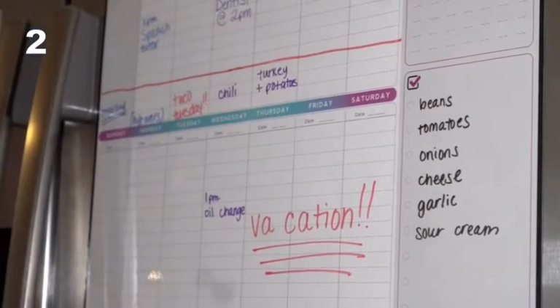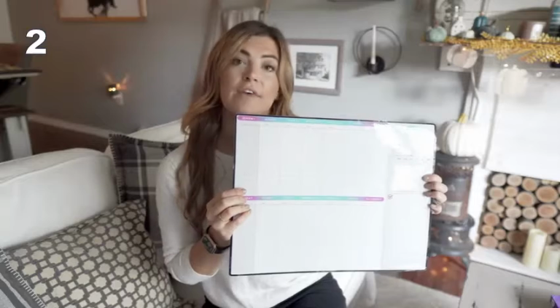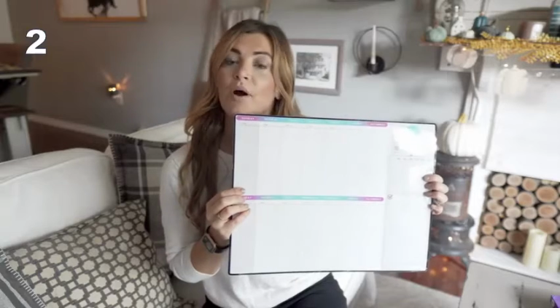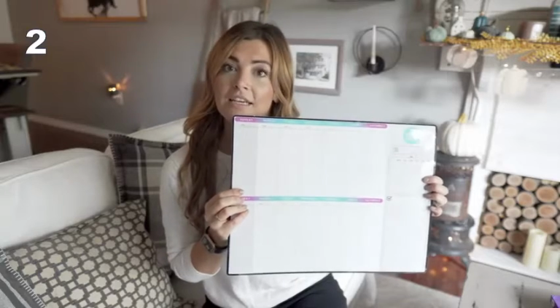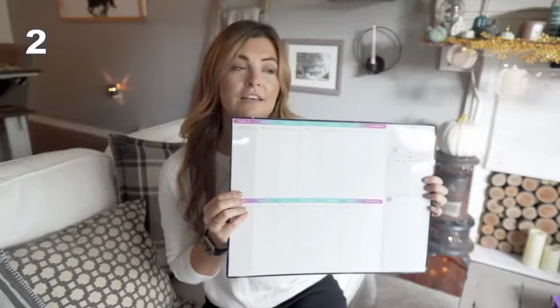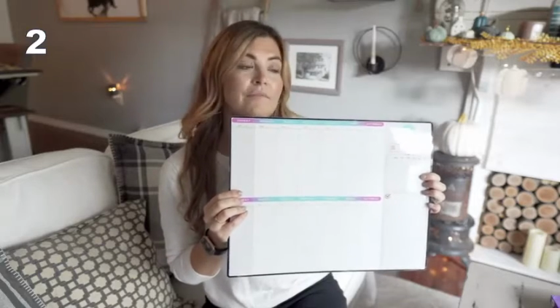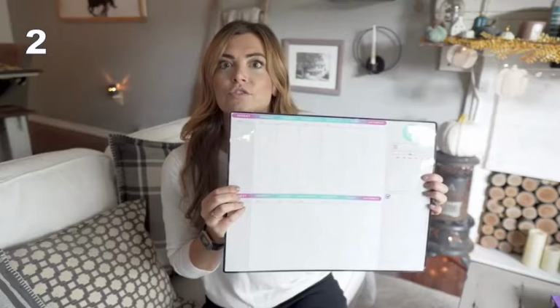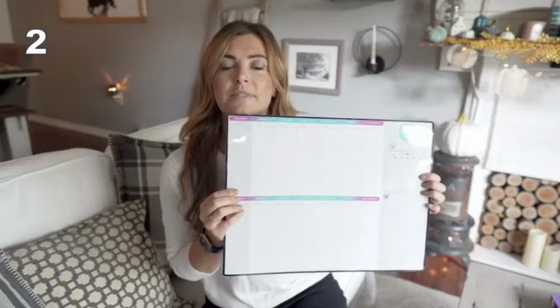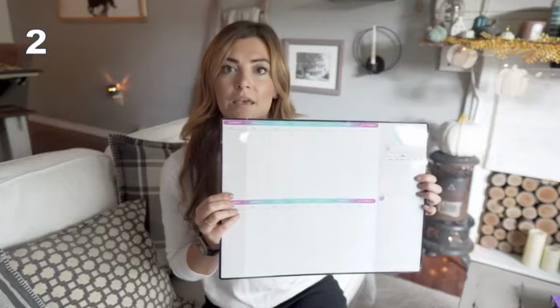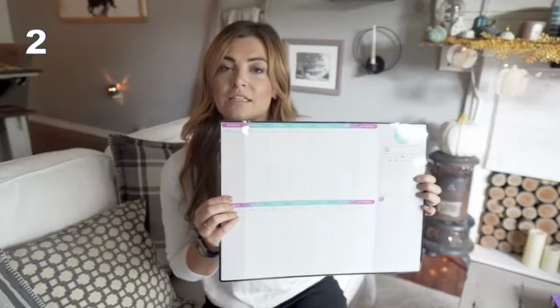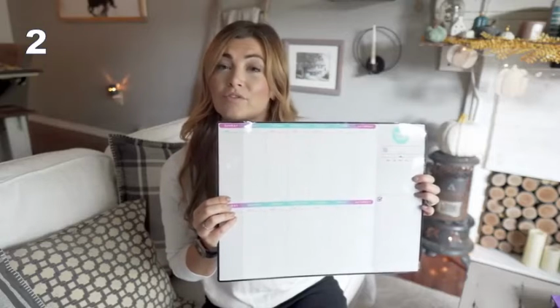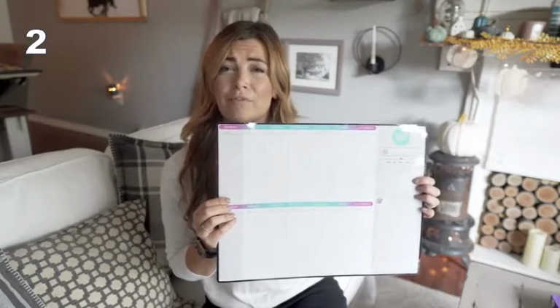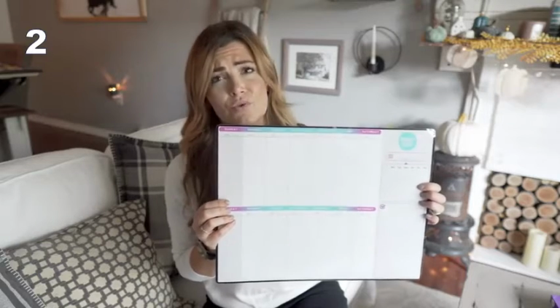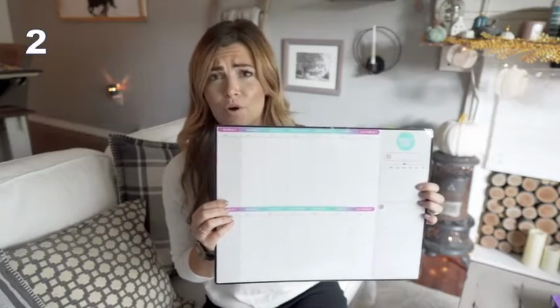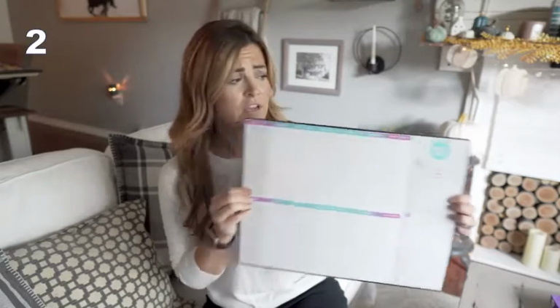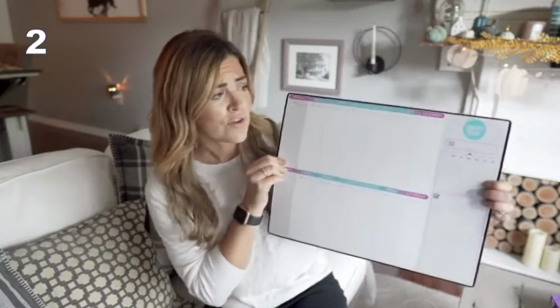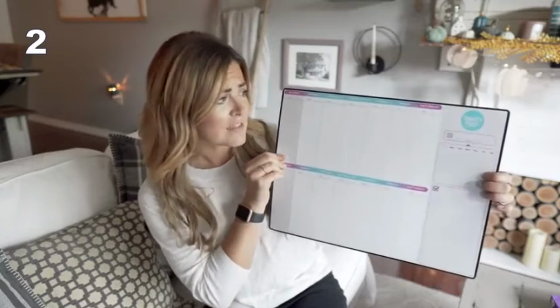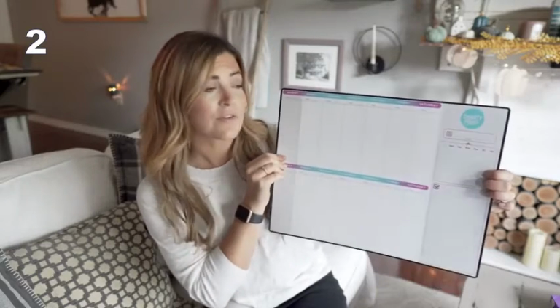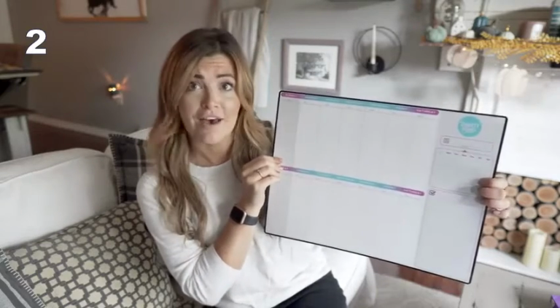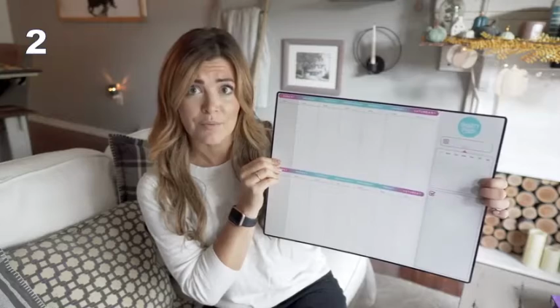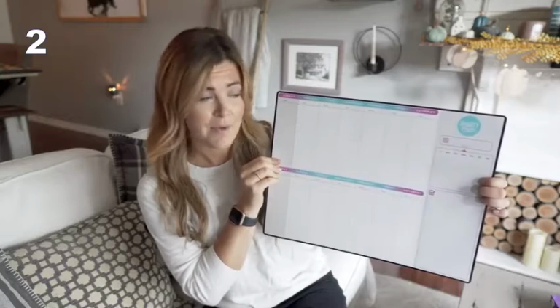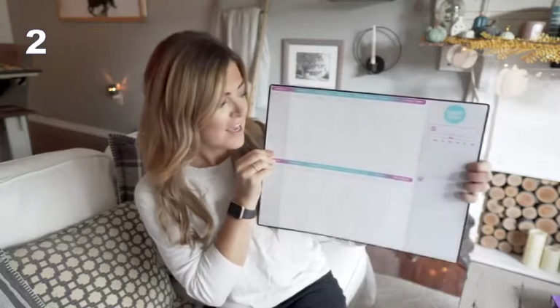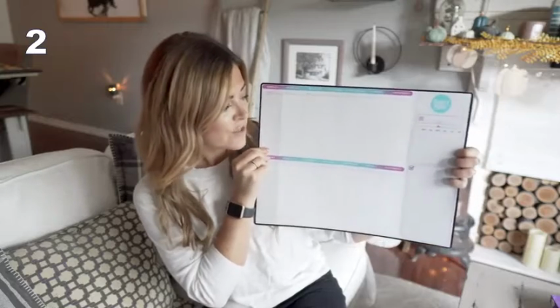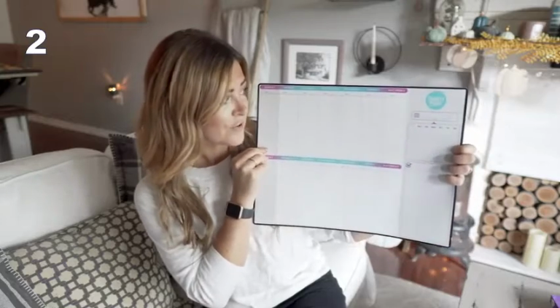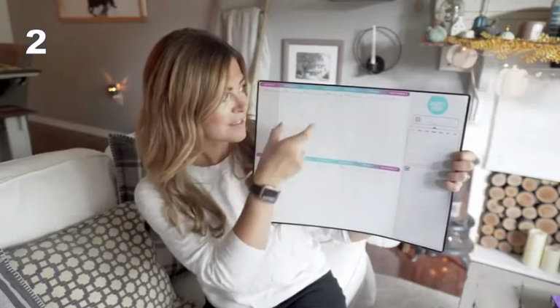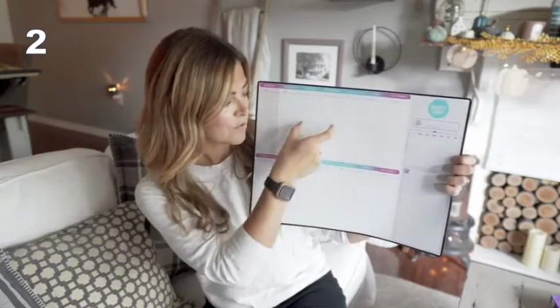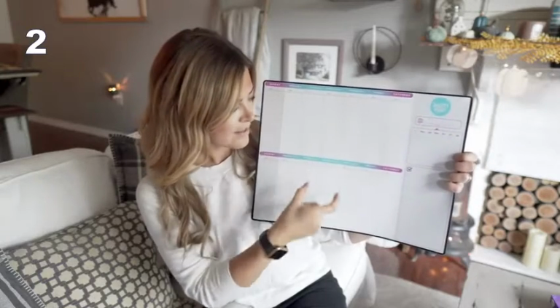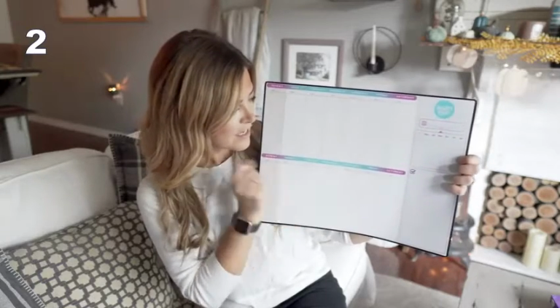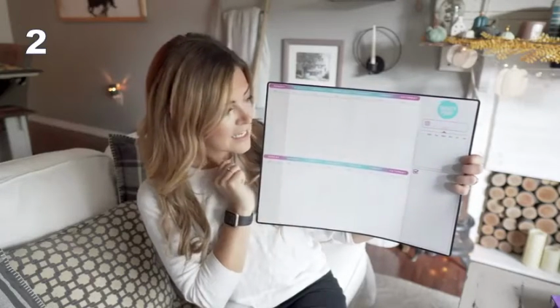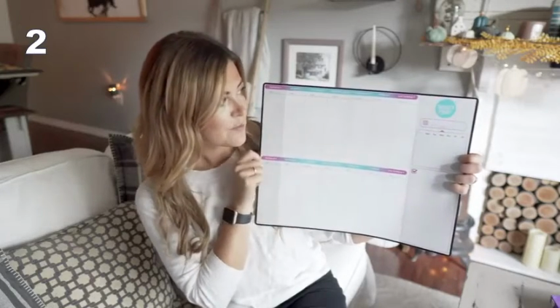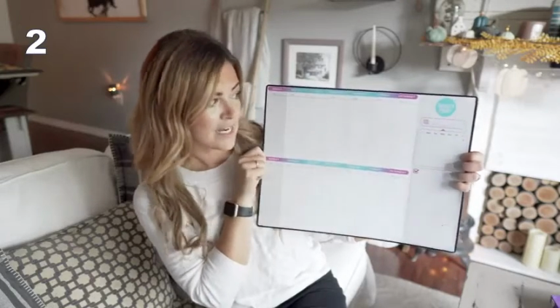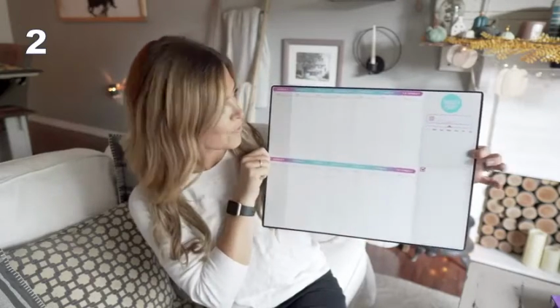Whether that's parties, field trips, games, things that you have to remember for school, for work, whether it's bills that you have to remember to pay — it's all great because it can be right there, easily printed out for you.